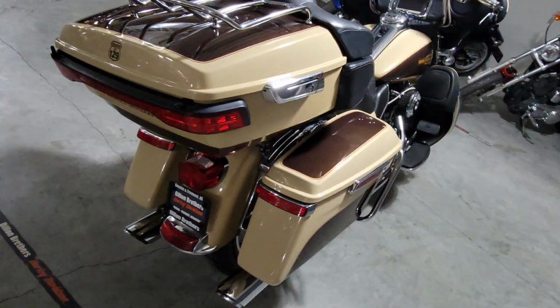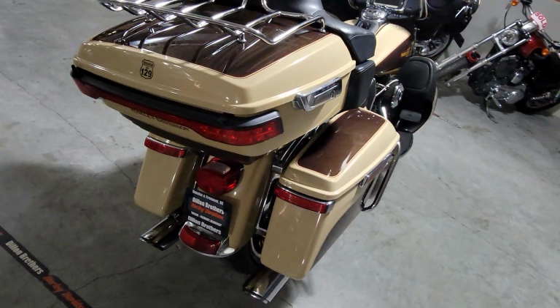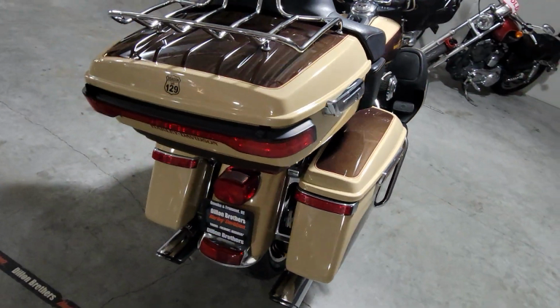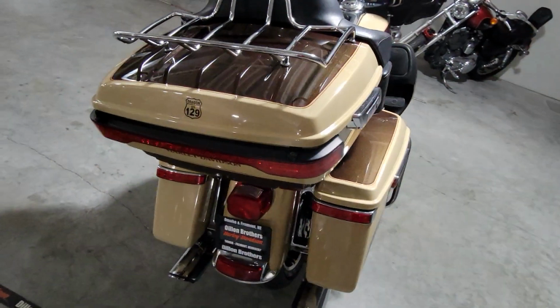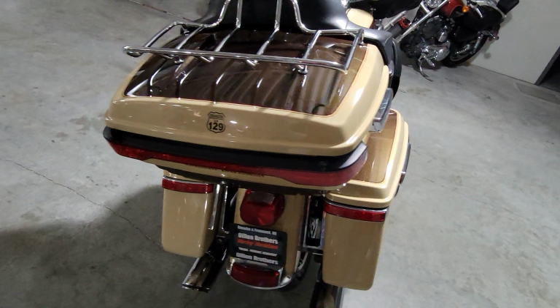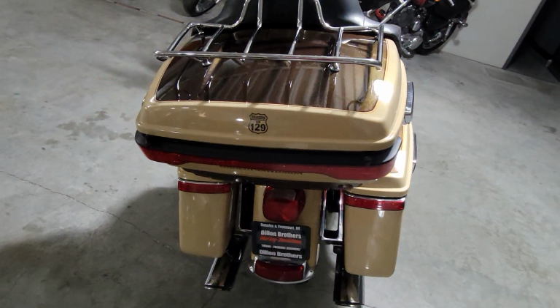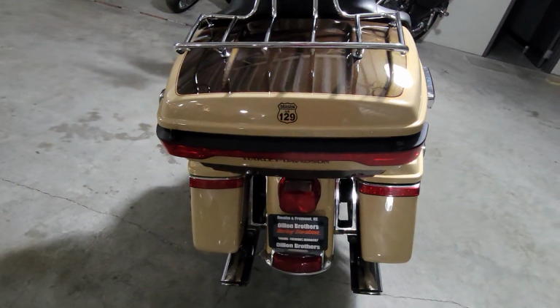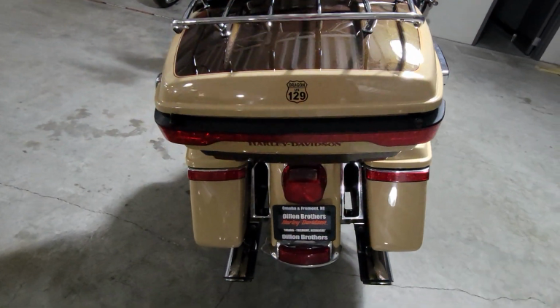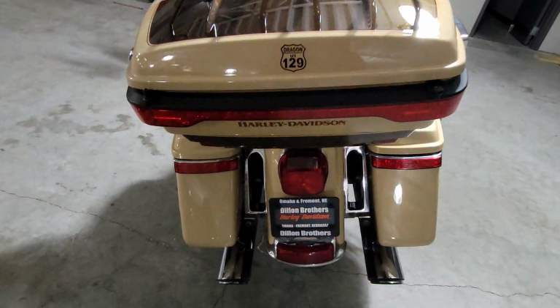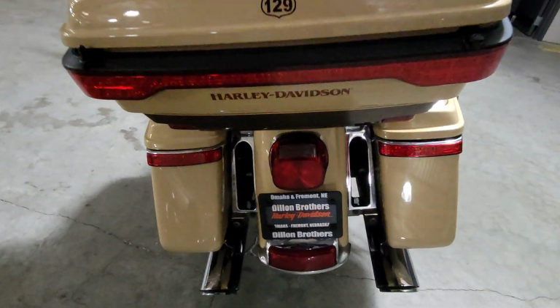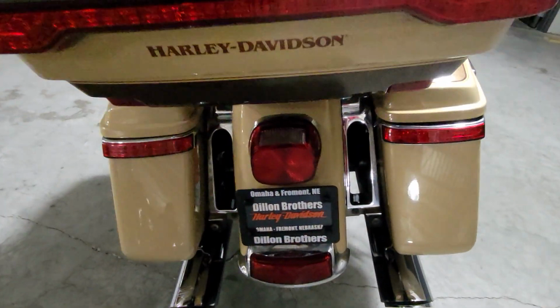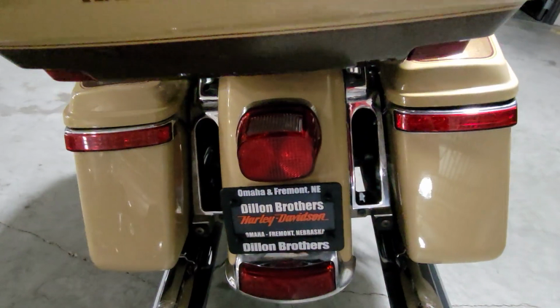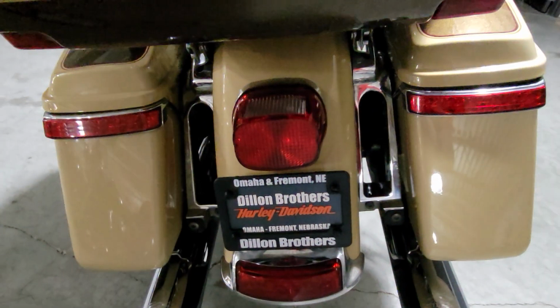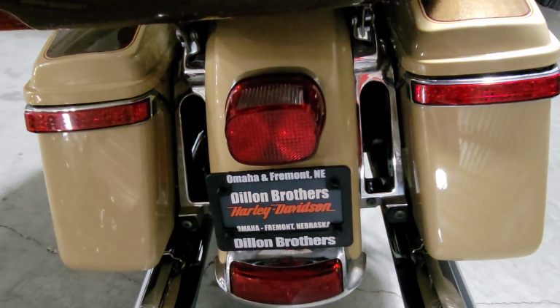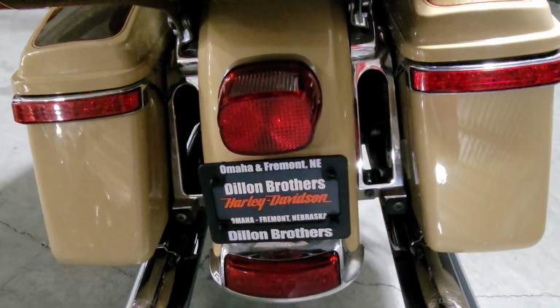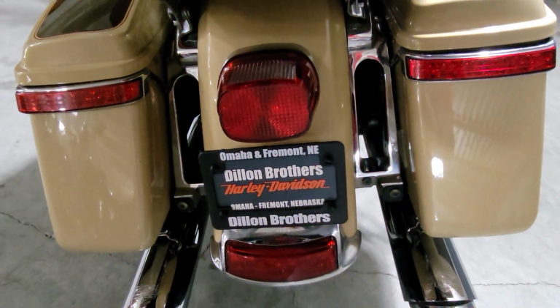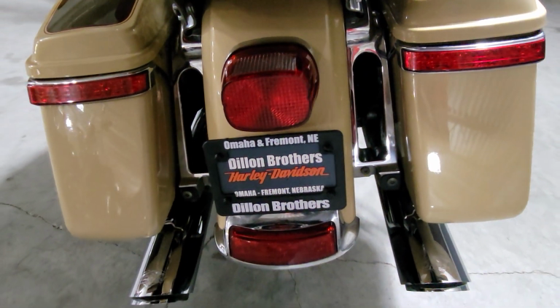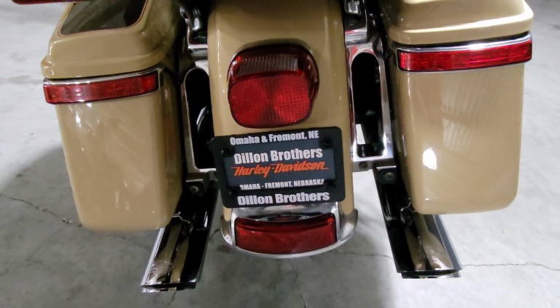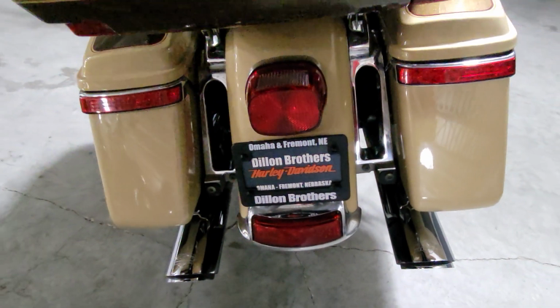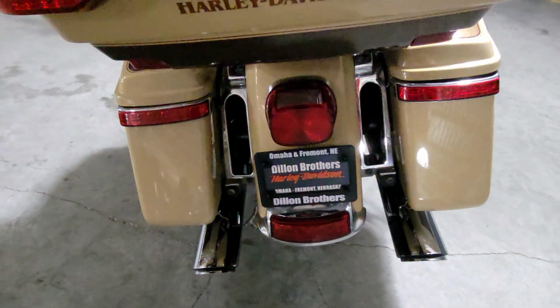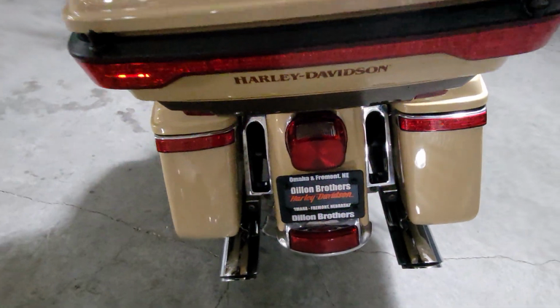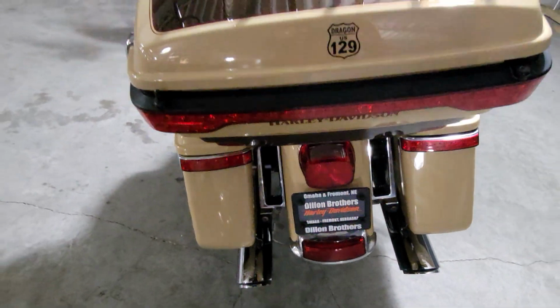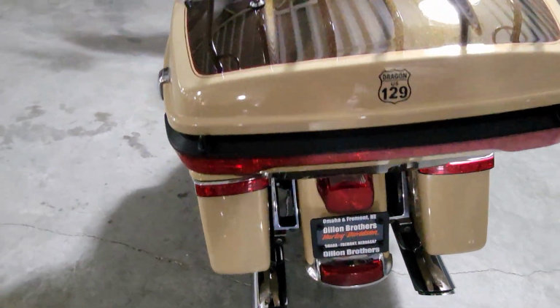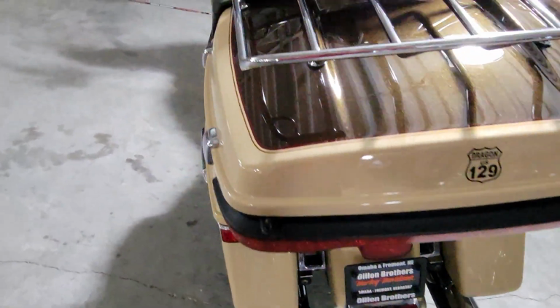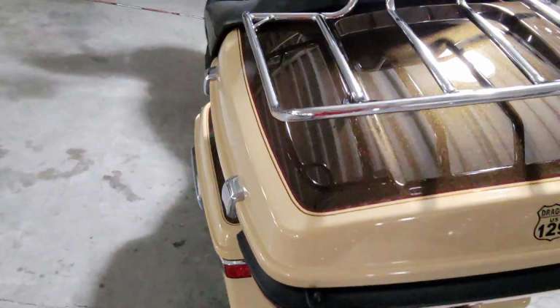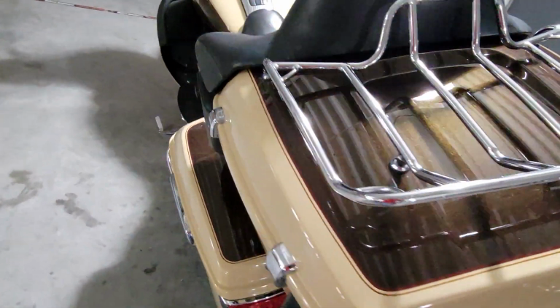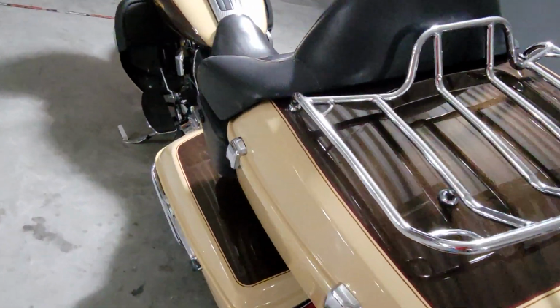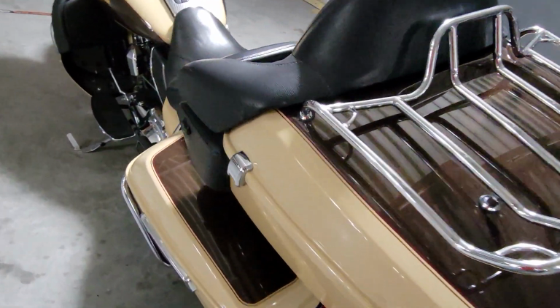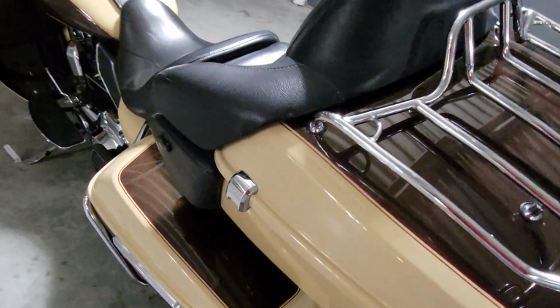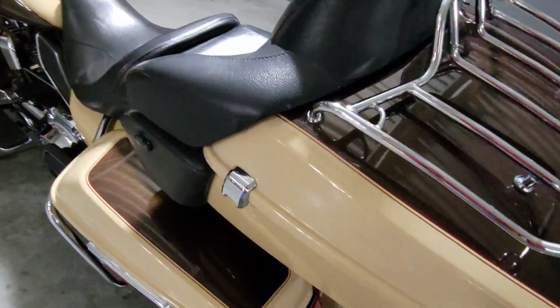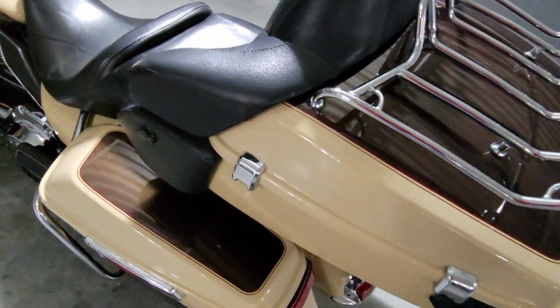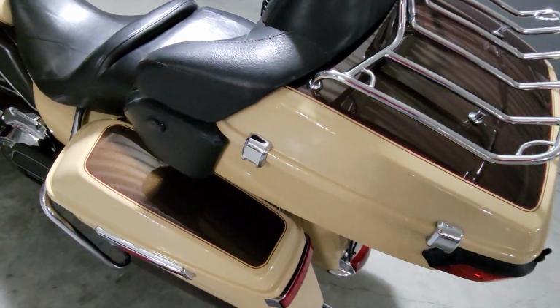Back side of this motorcycle — there's those Vance & Hines poking out from behind there. This motorcycle is in fantastic condition.